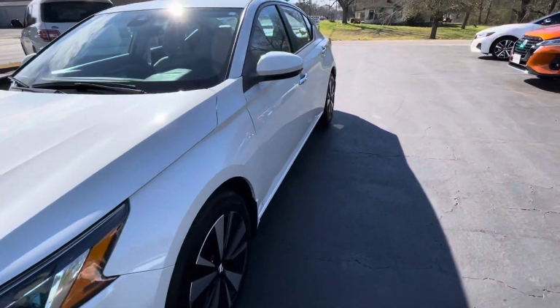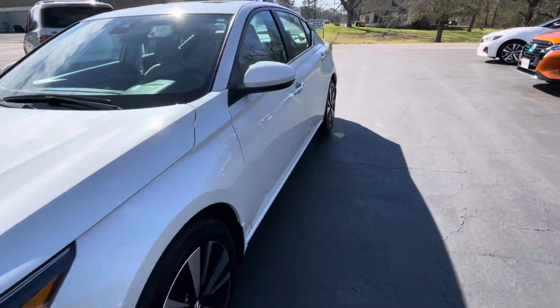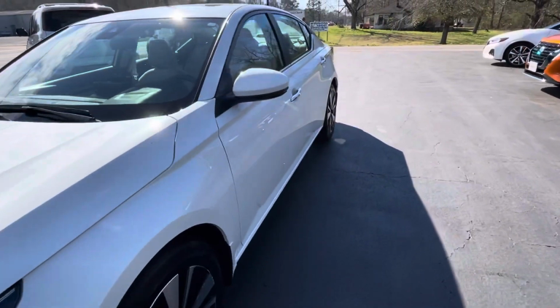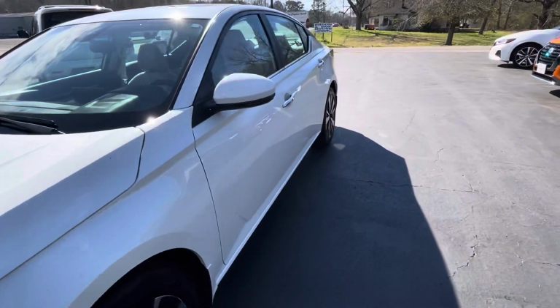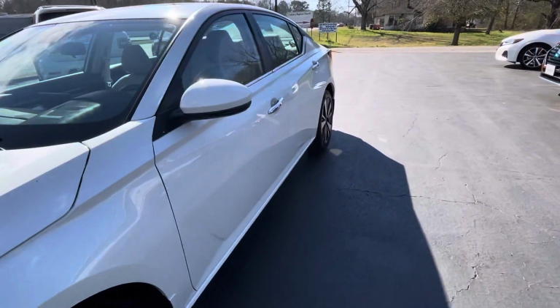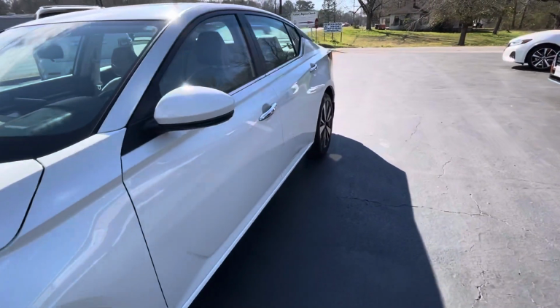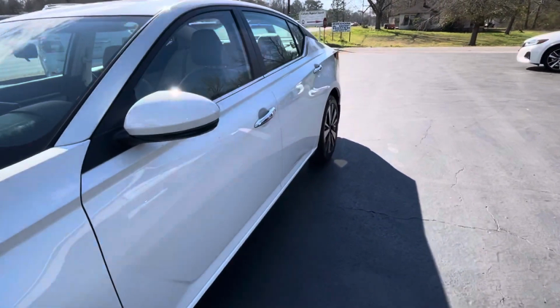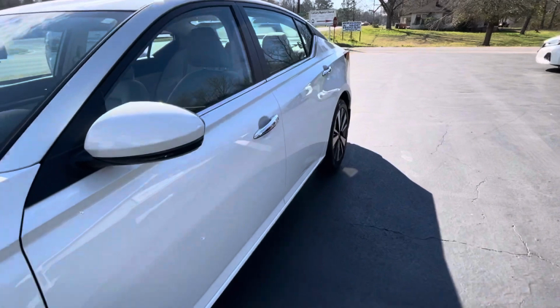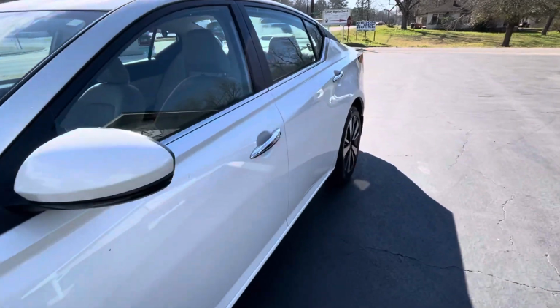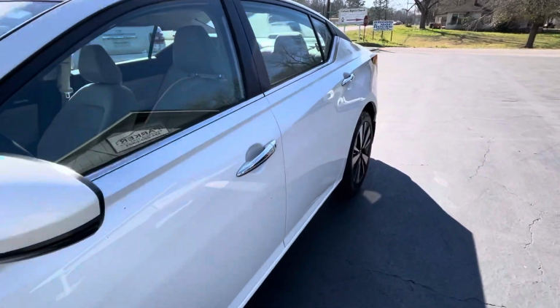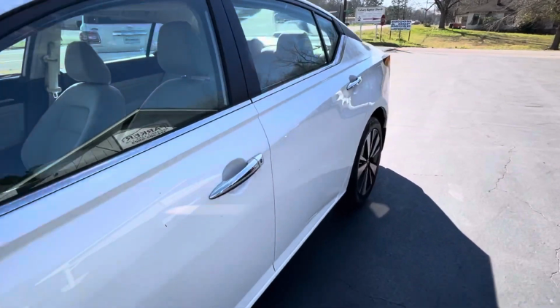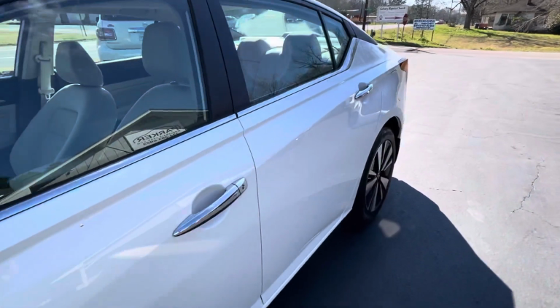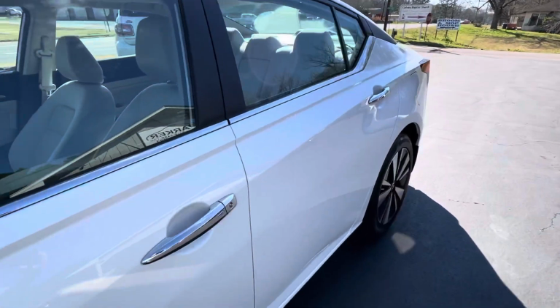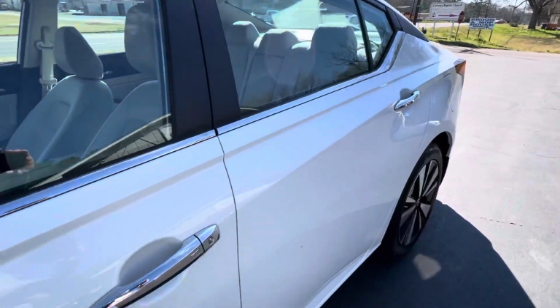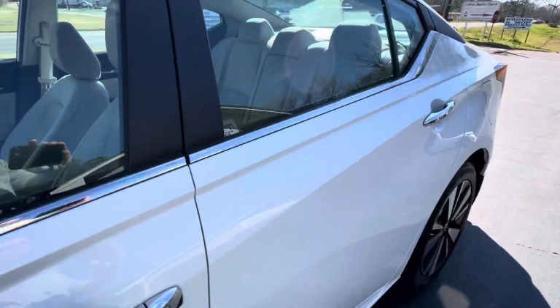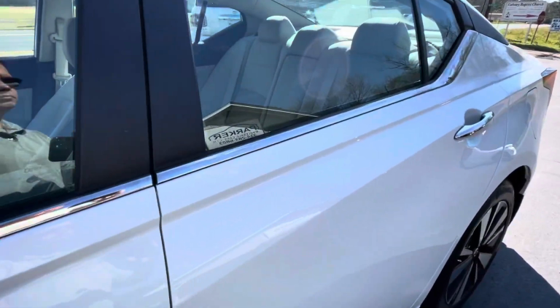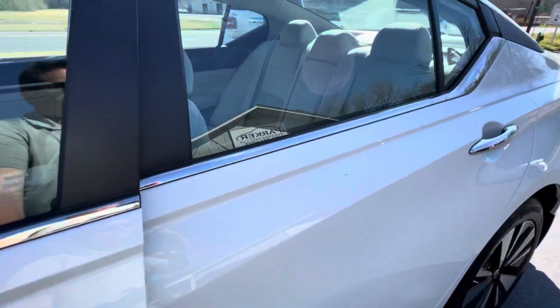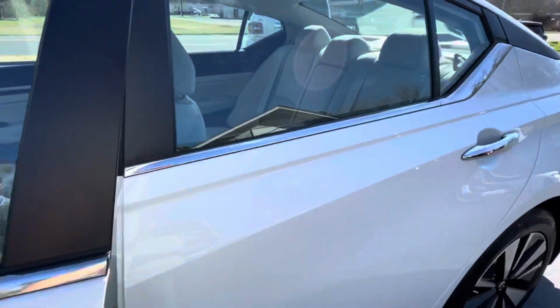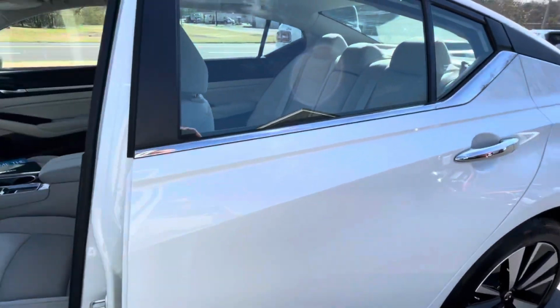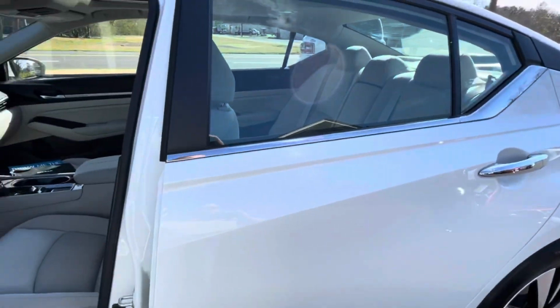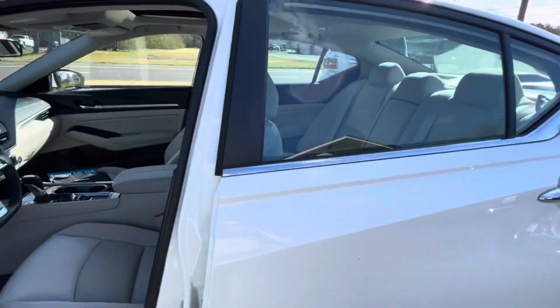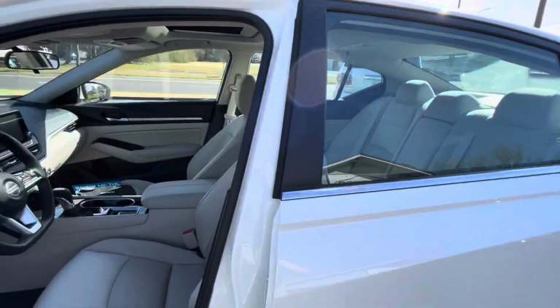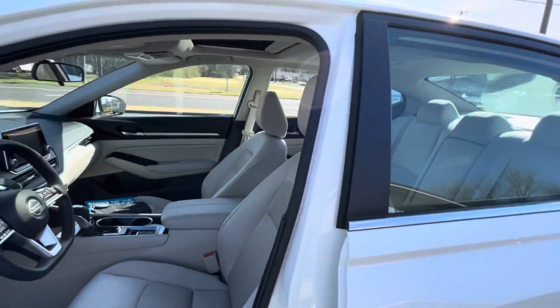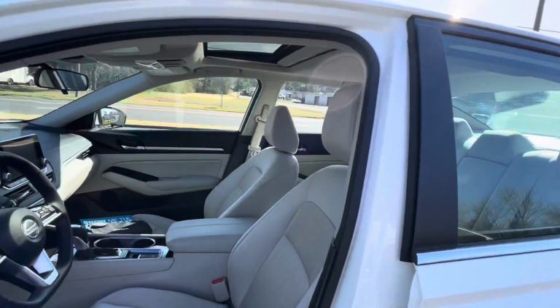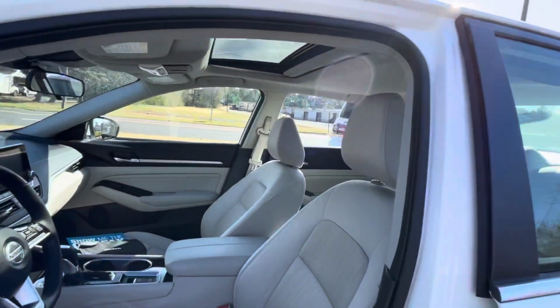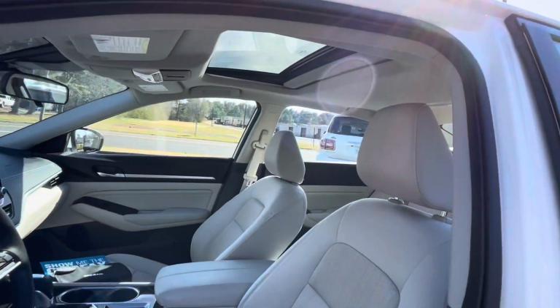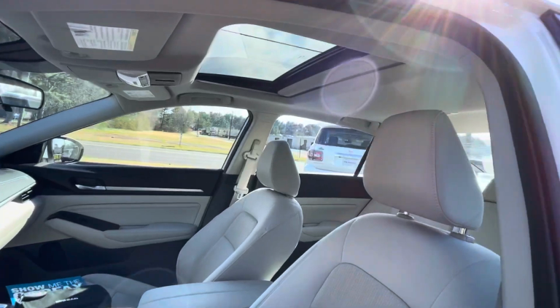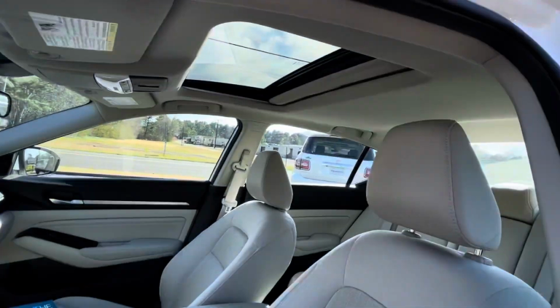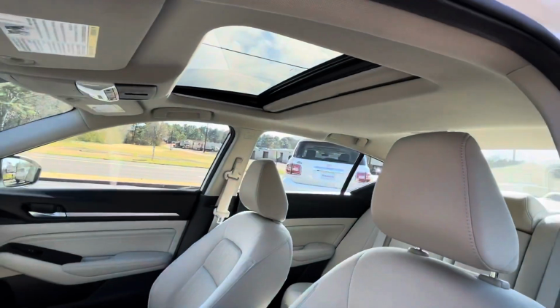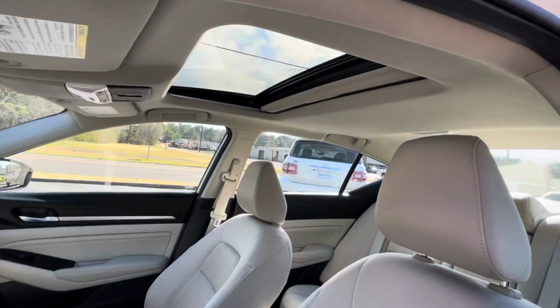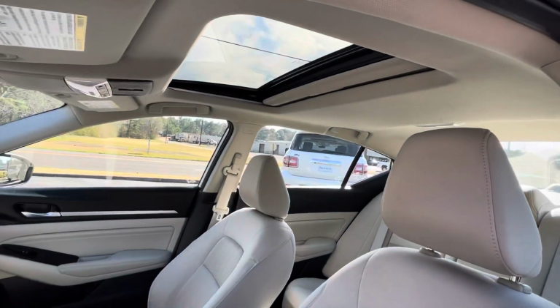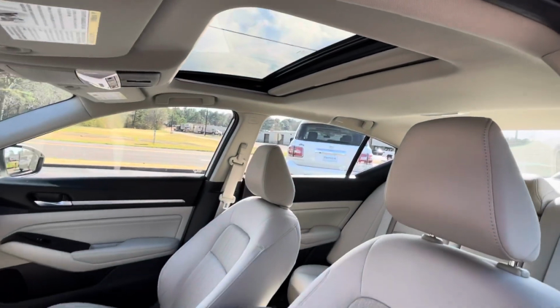It's equipped with passive keyless entry. The Premium has a factory moonroof.